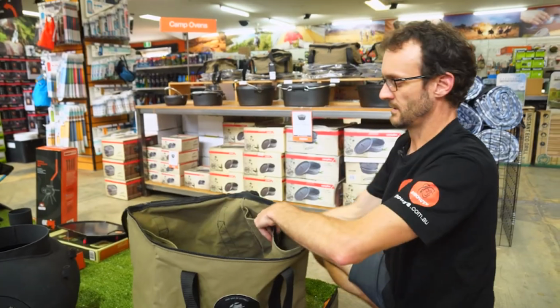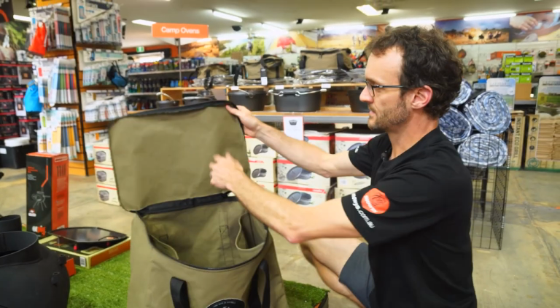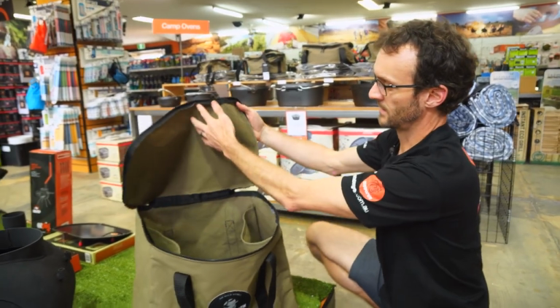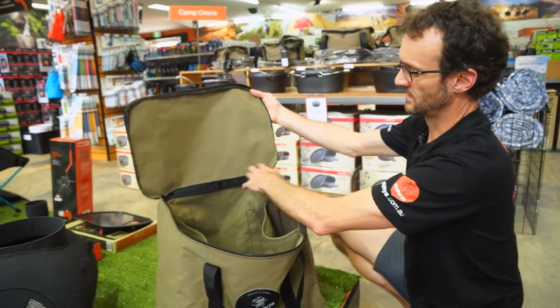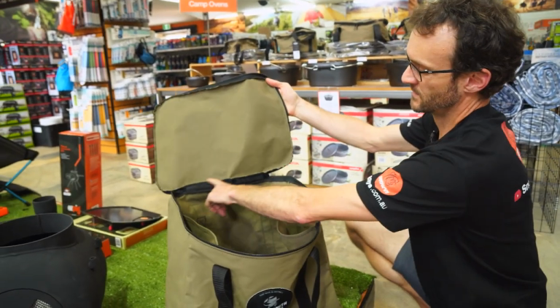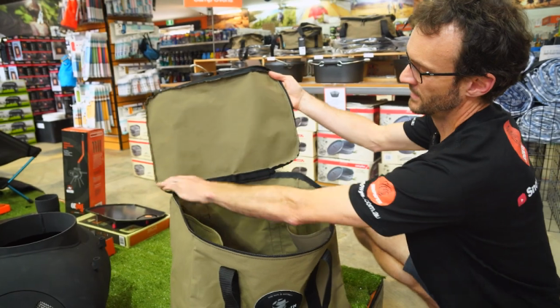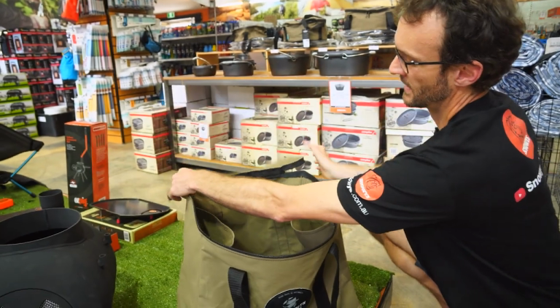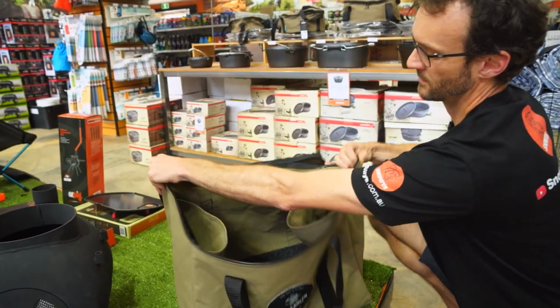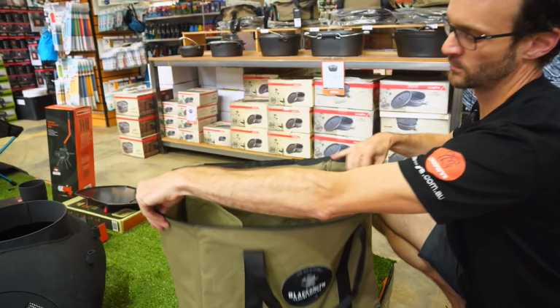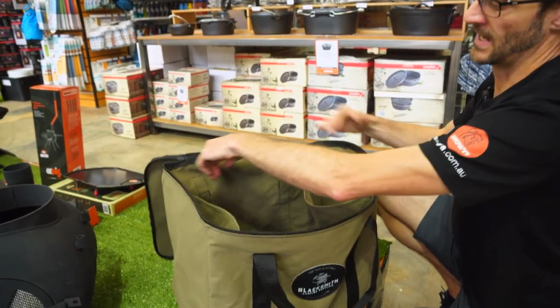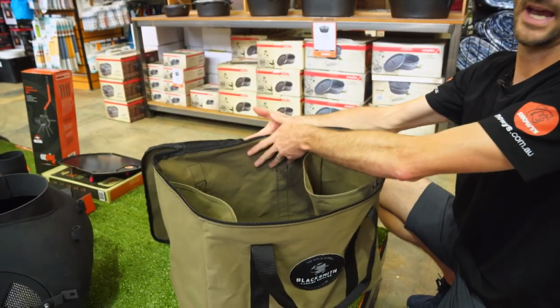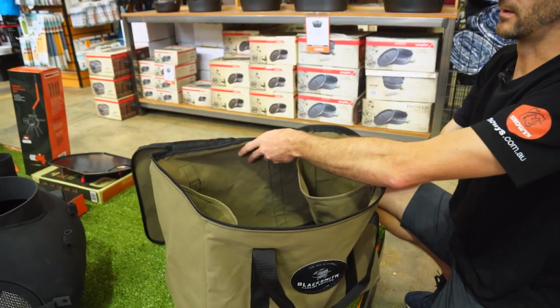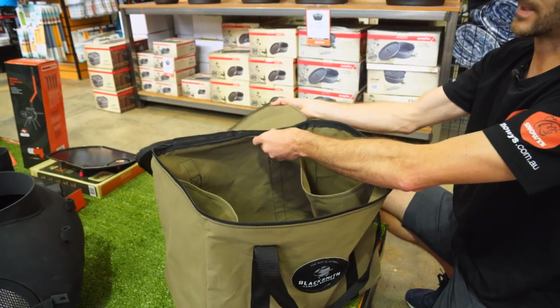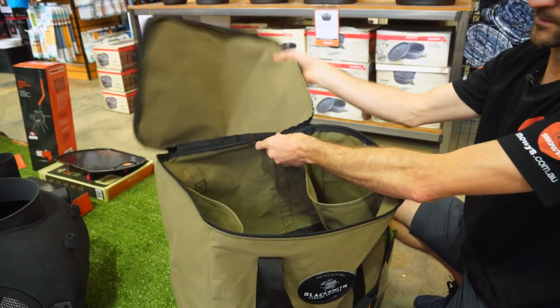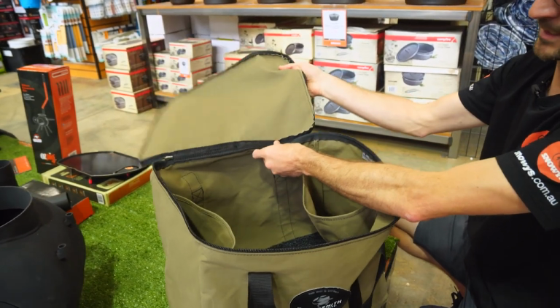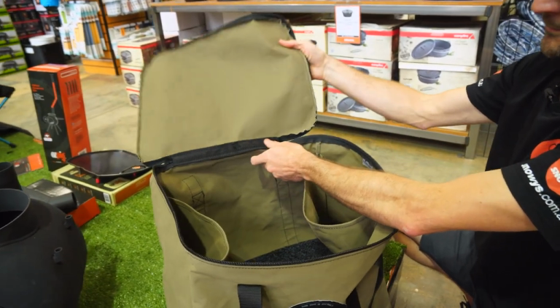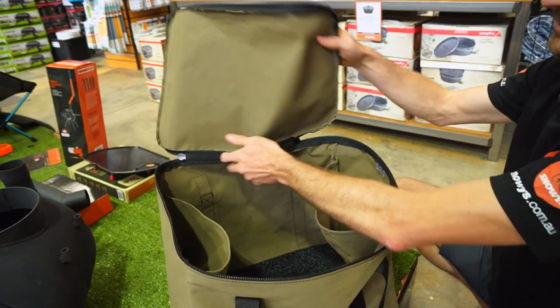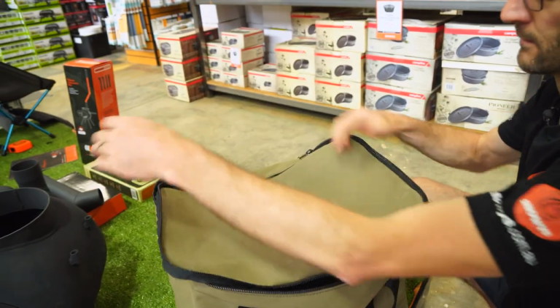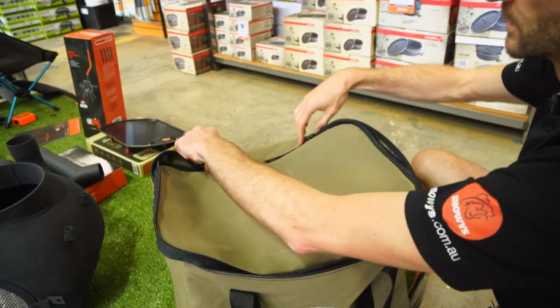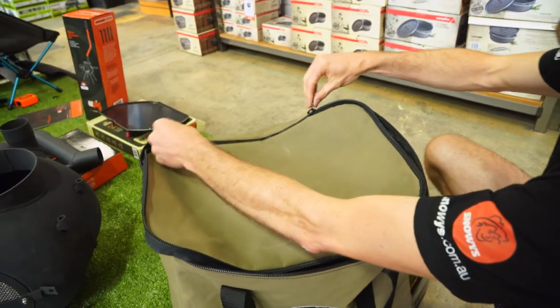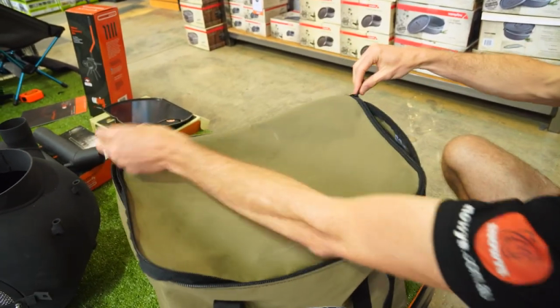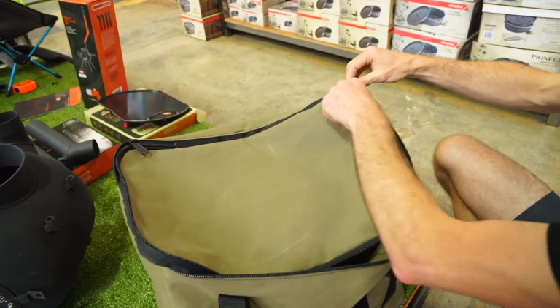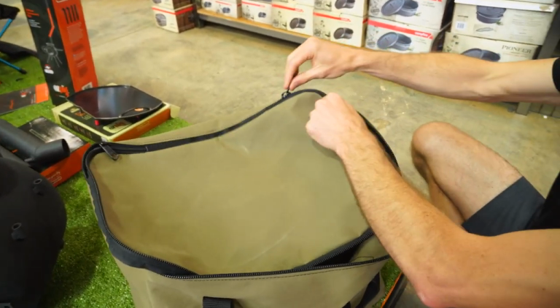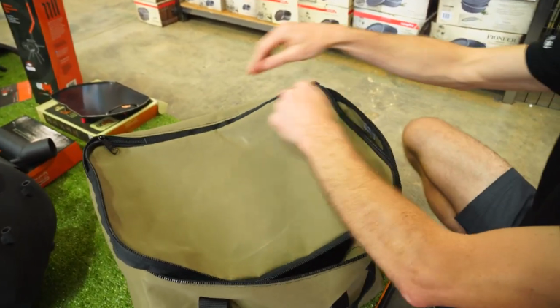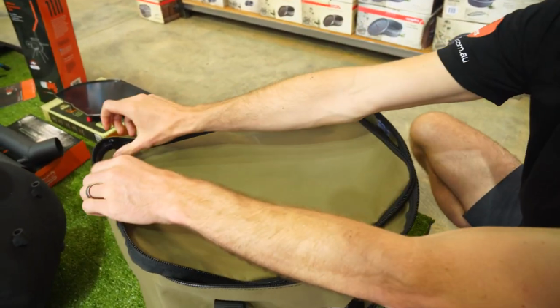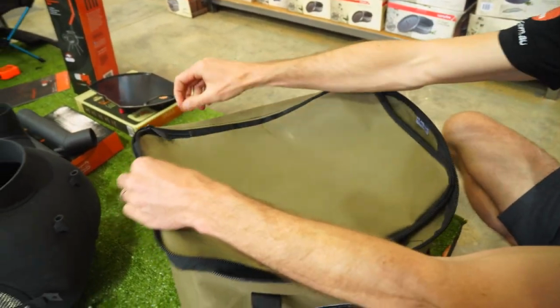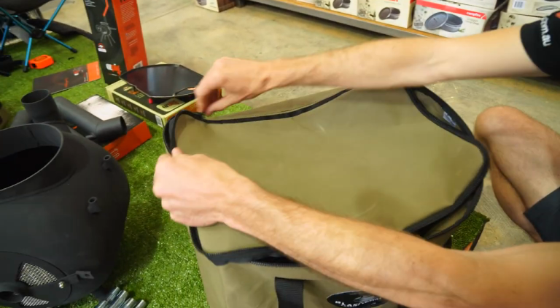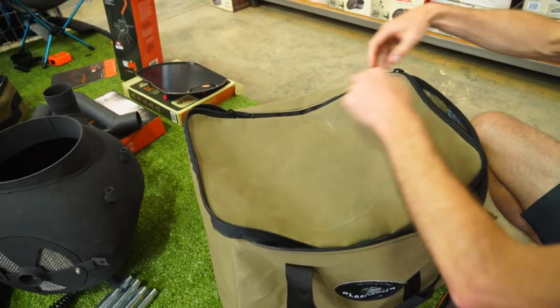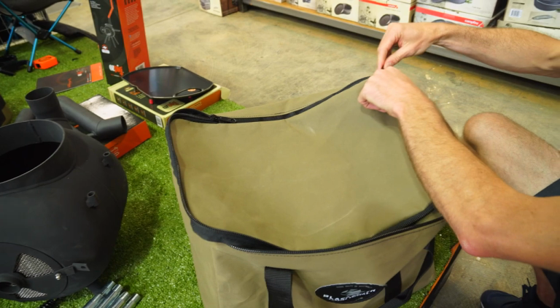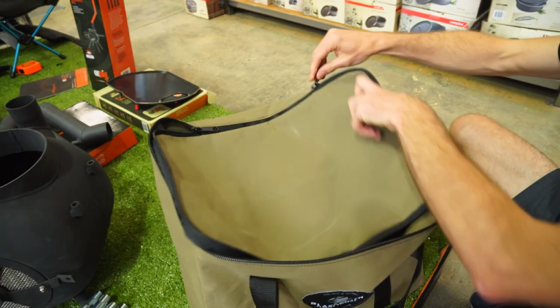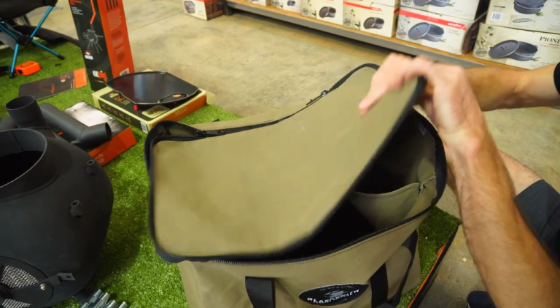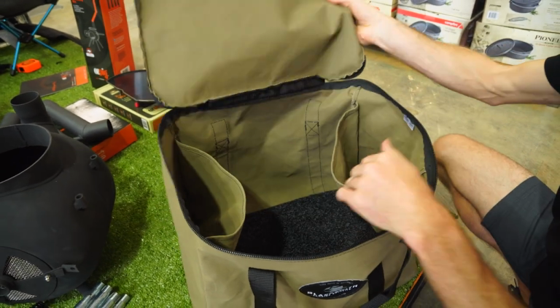The lid is a solid canvas lid. It zips right around to the back so it just falls out of the way when you're not using it. There are dual zip sliders, so it zips from both sides. No matter which side you're standing on, it's easy to zip up the bag.